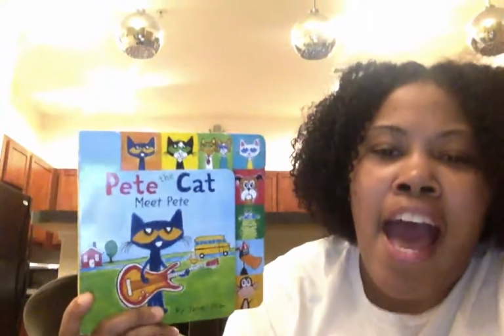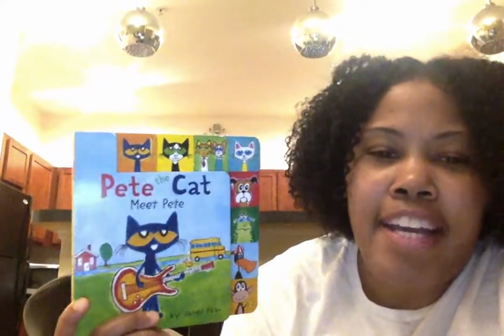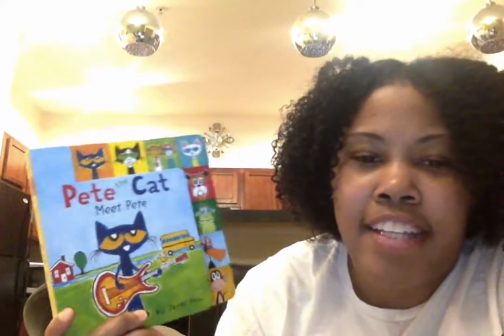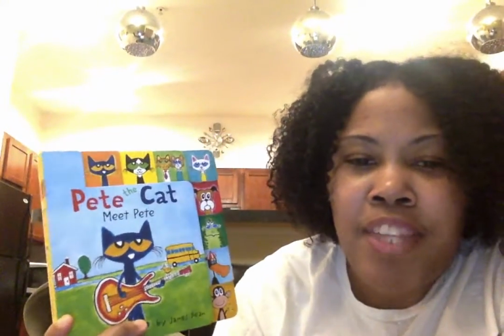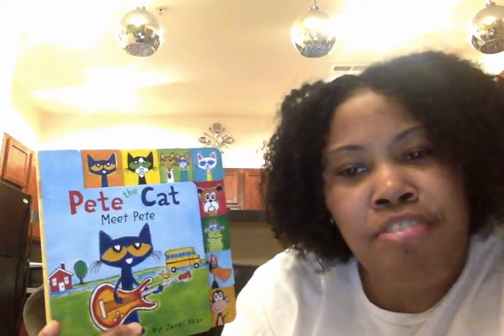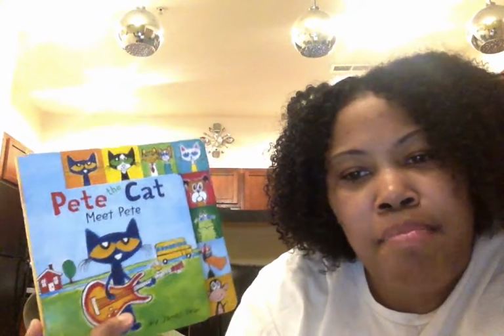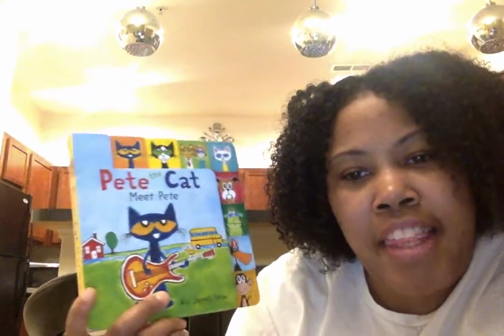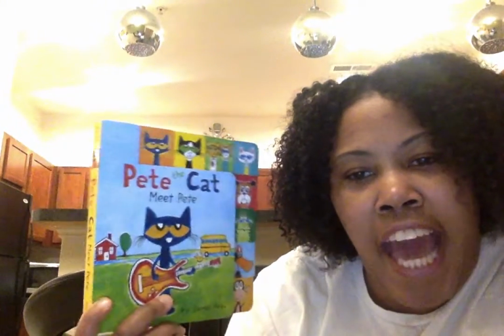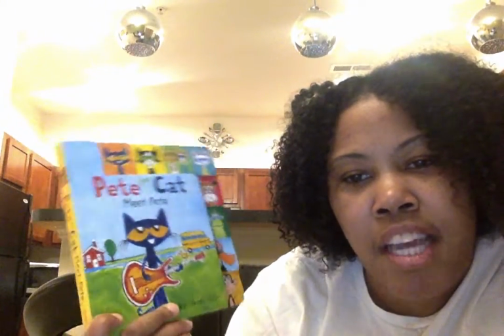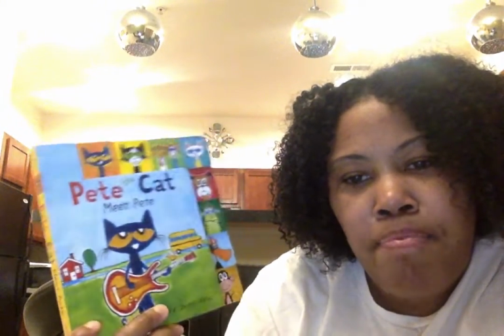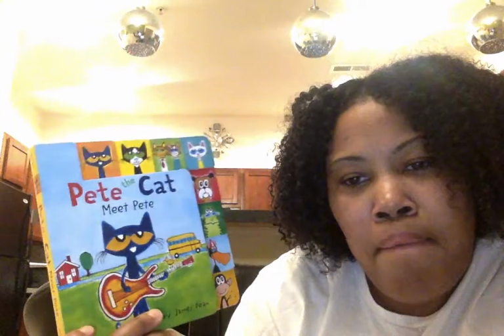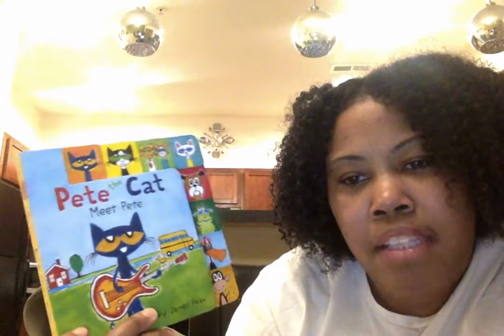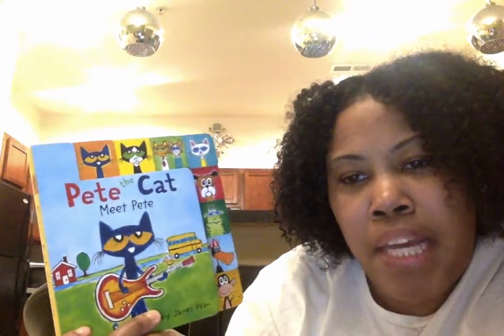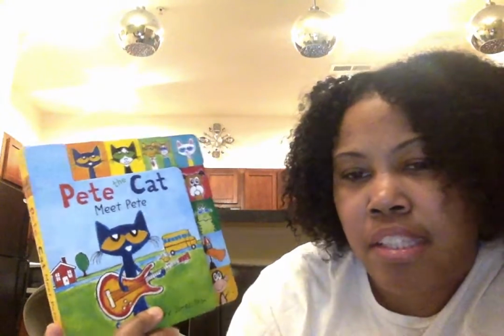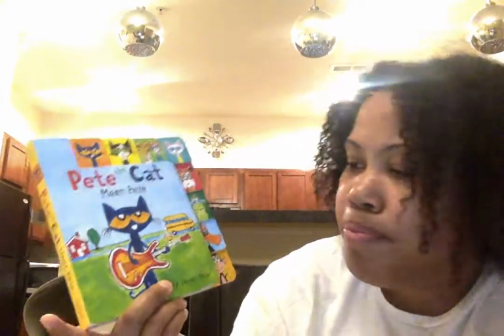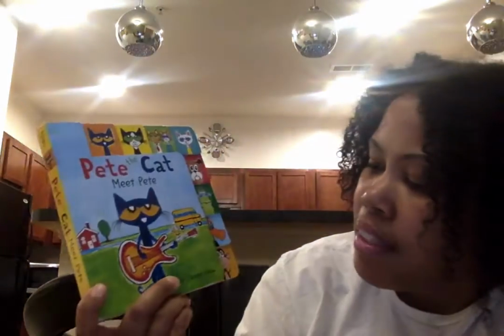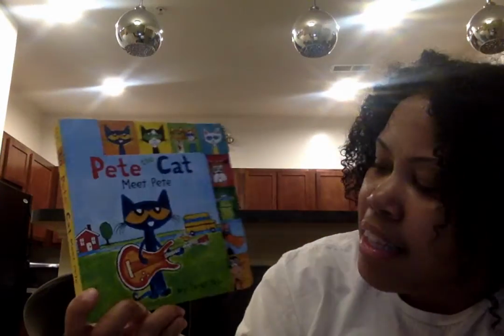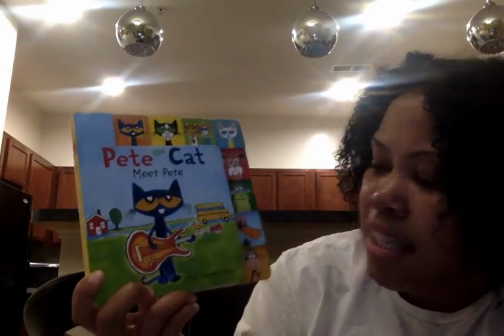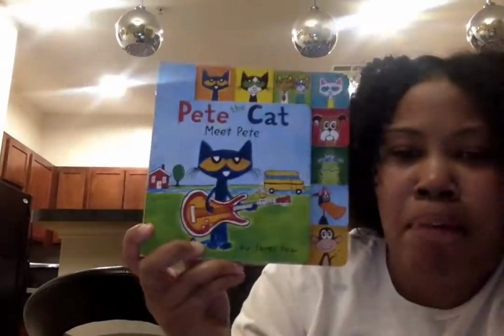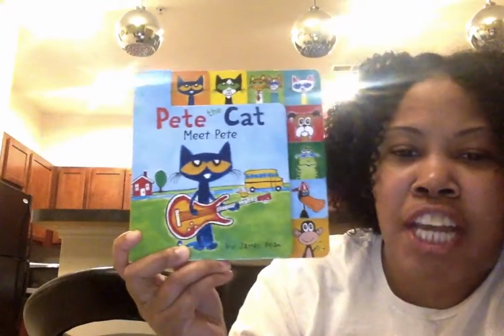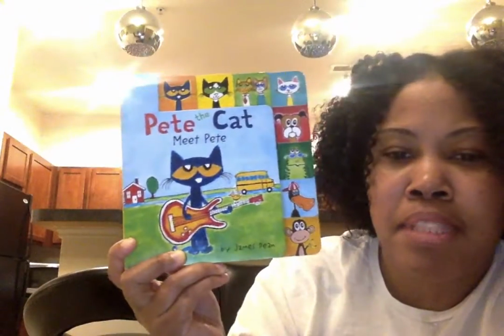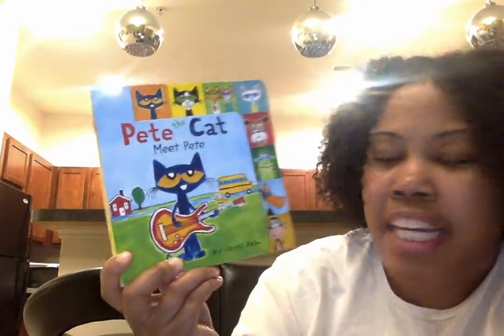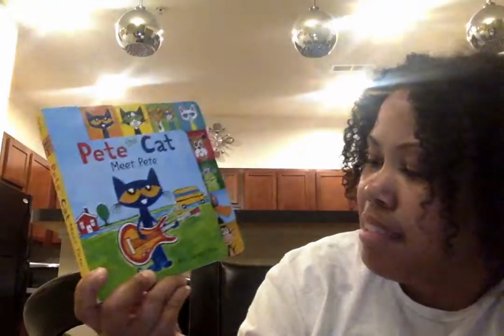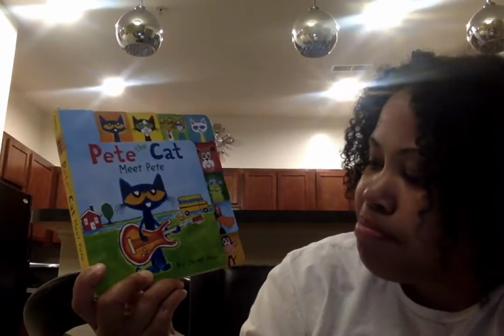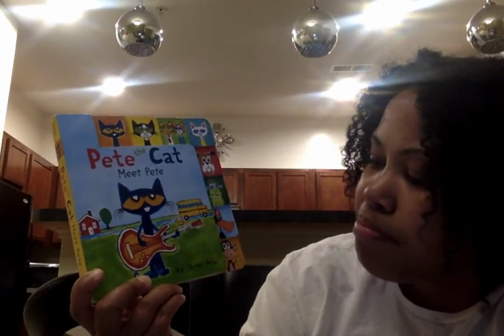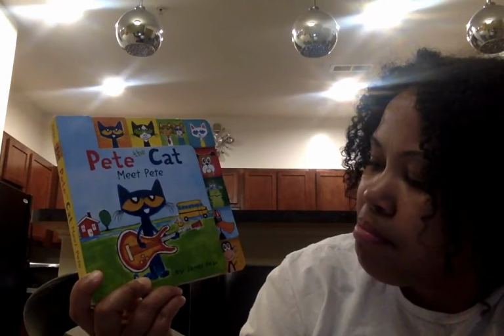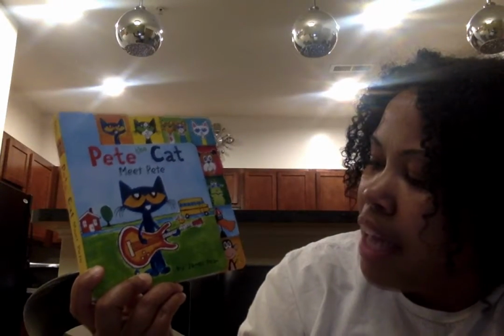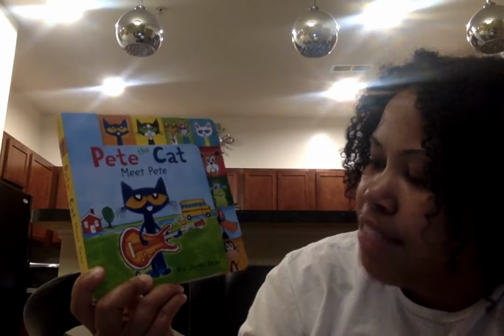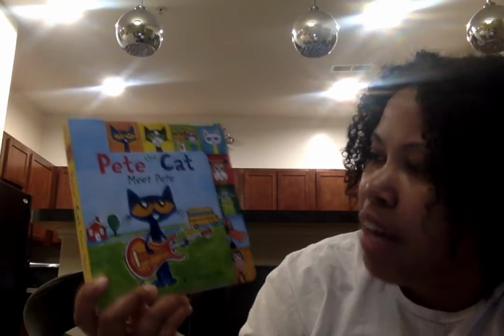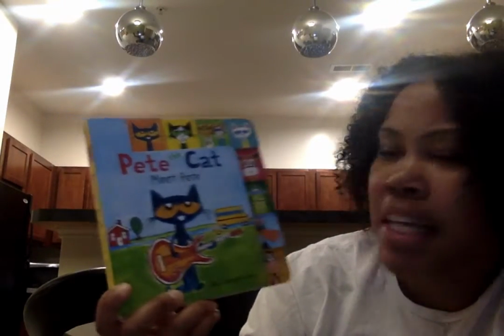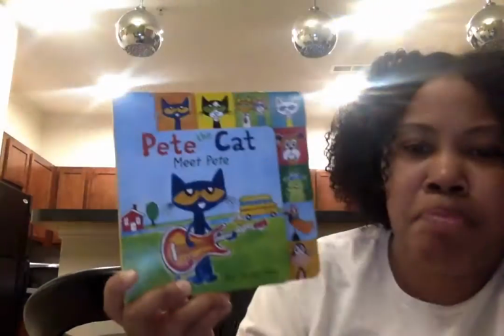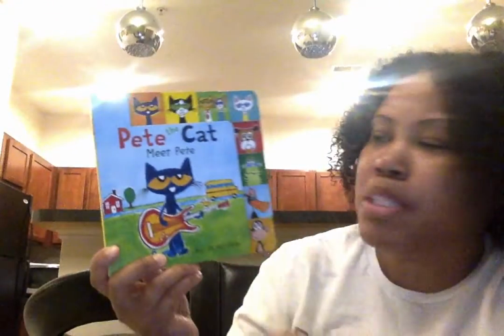Hi guys, let's read Pete the Cat. Meet Pete. This is a book by James Dean. Let's find out what Pete has been up to.